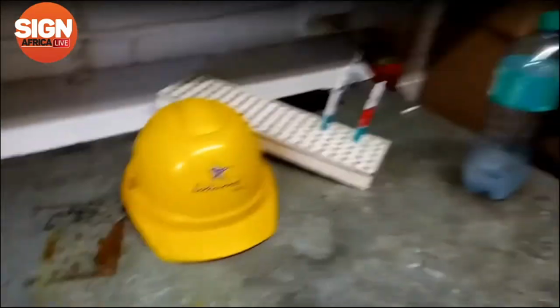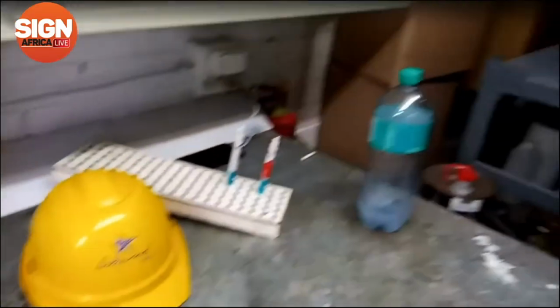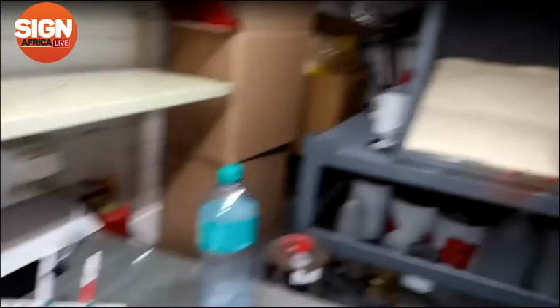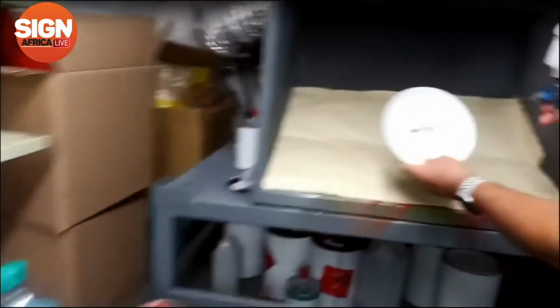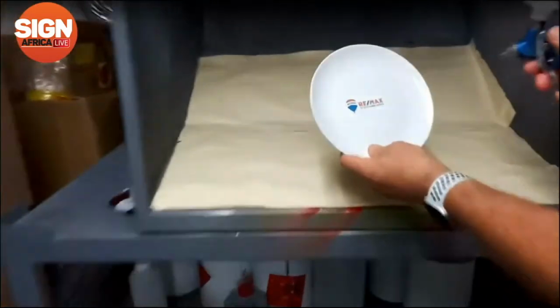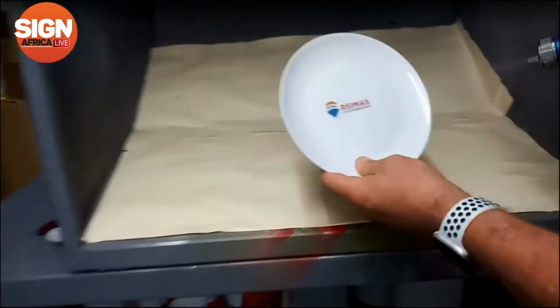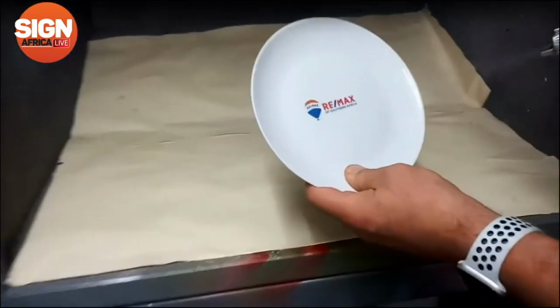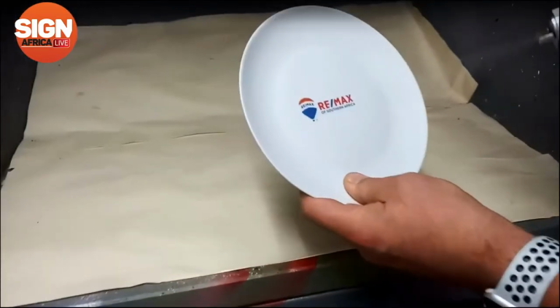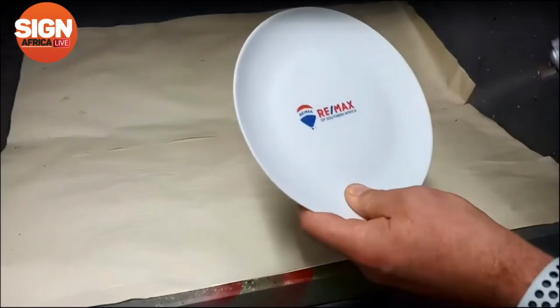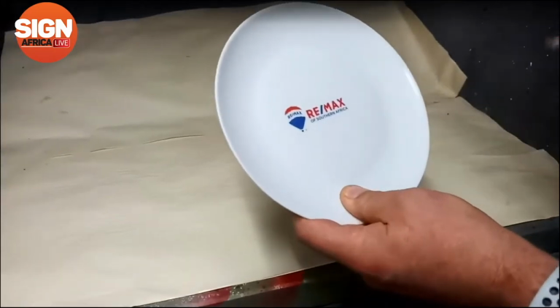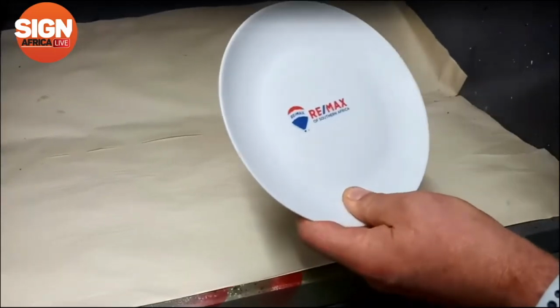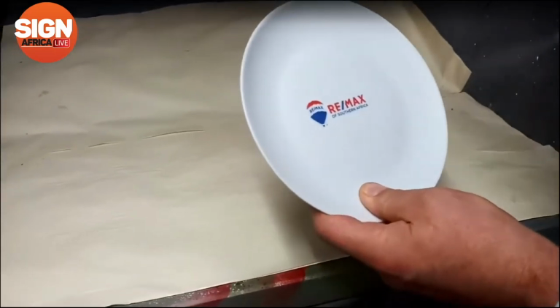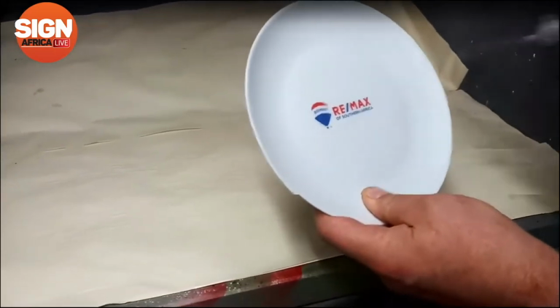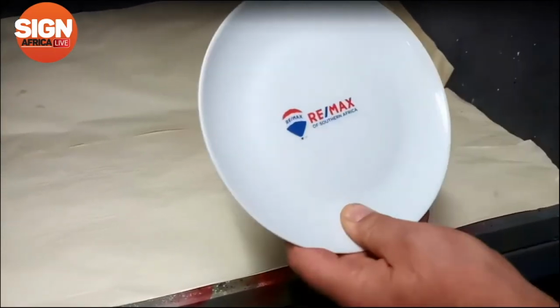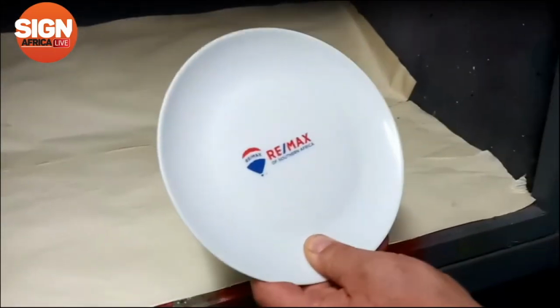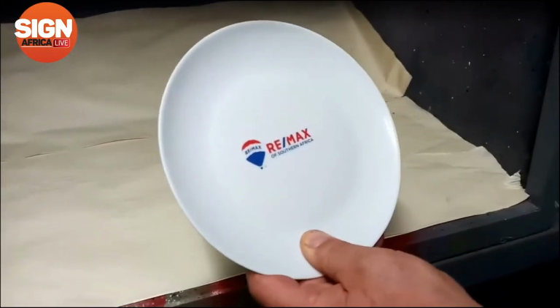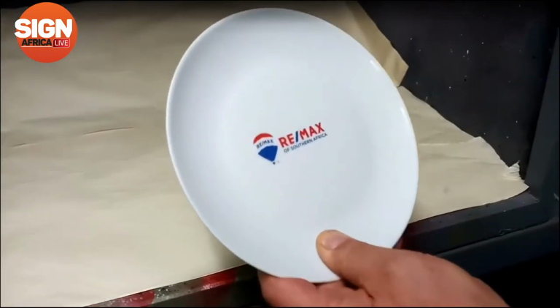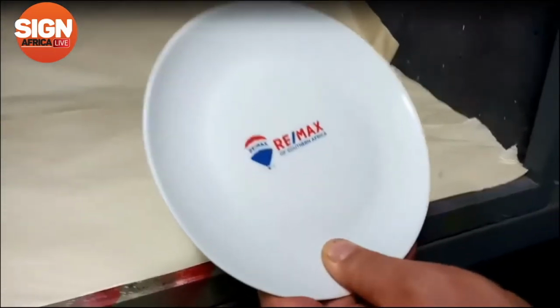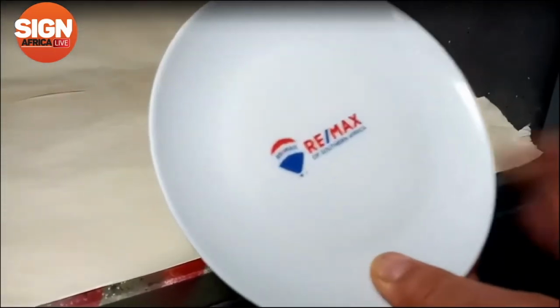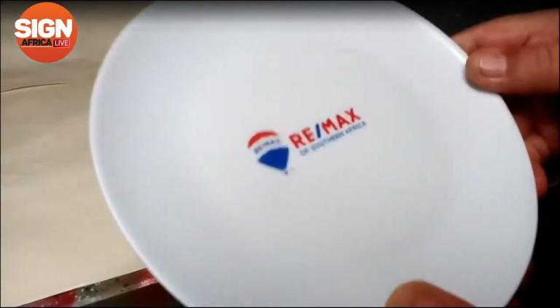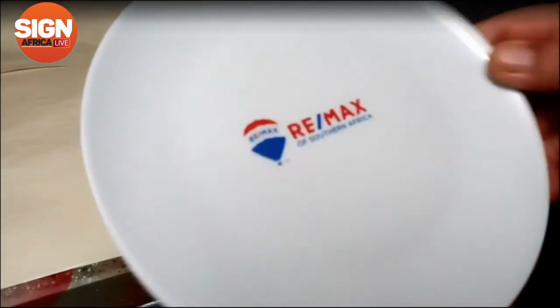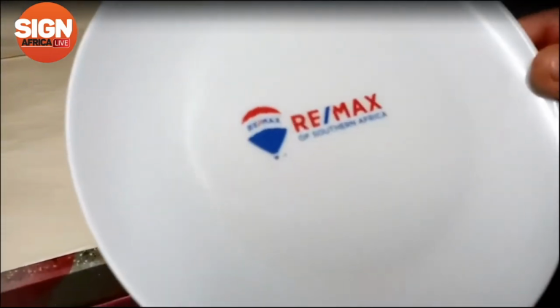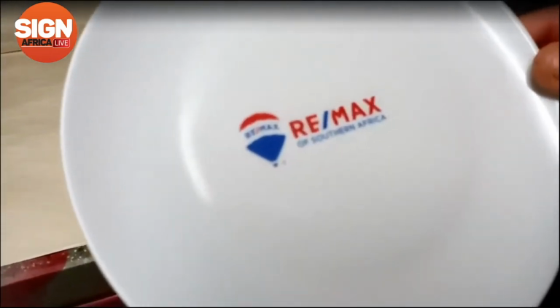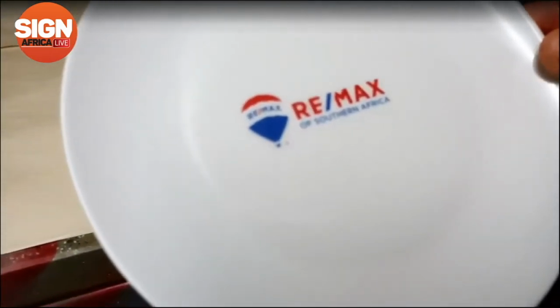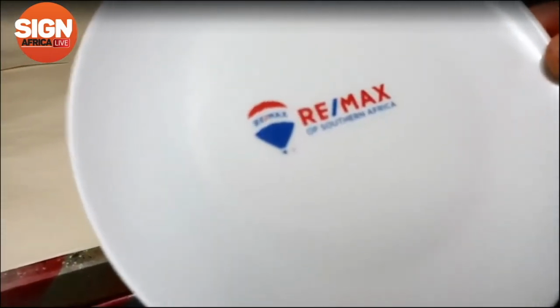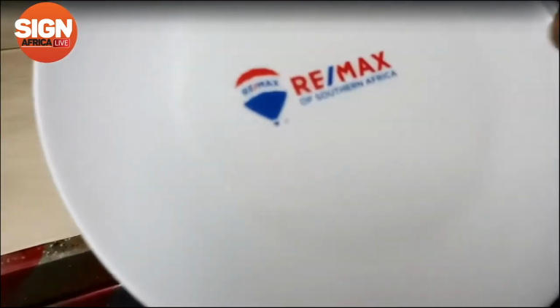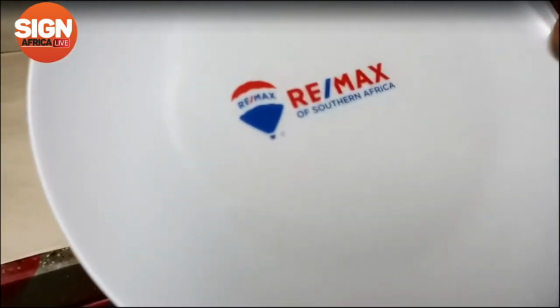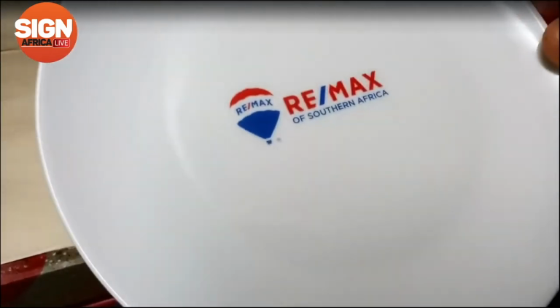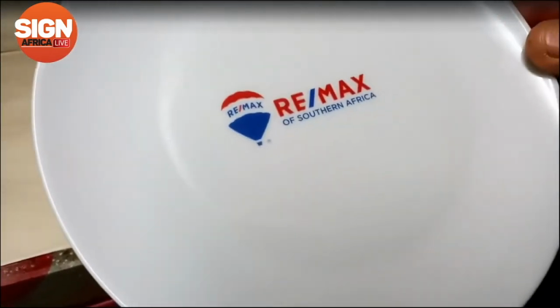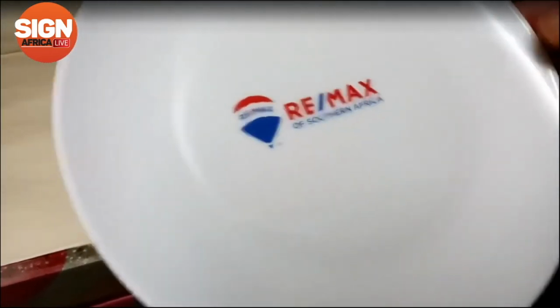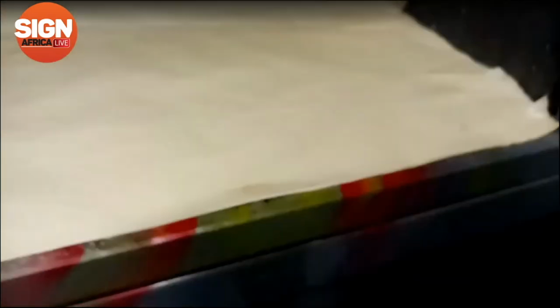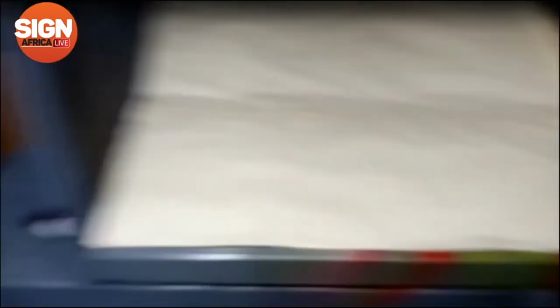Let me spray this quickly for you — watch your colors. There you go, that dries glossy, and it's okay.